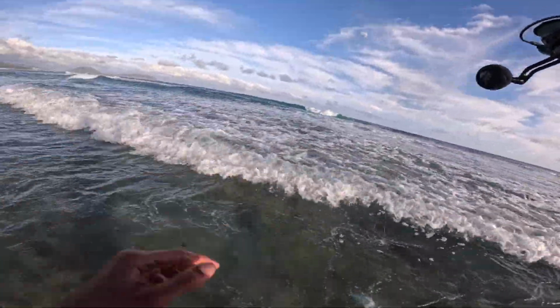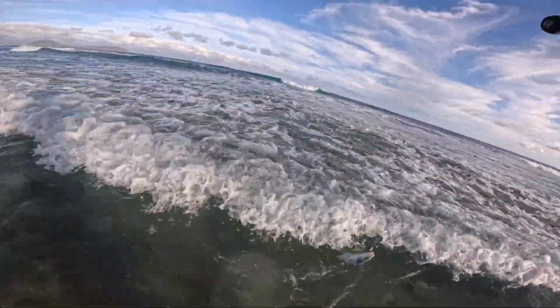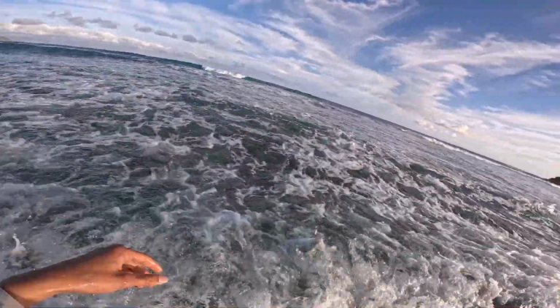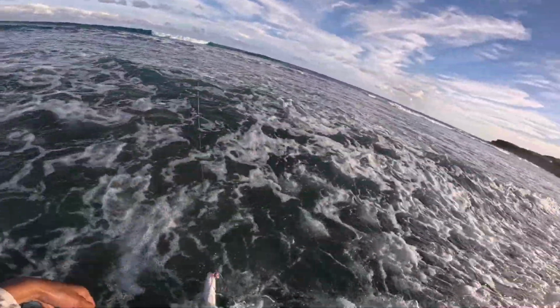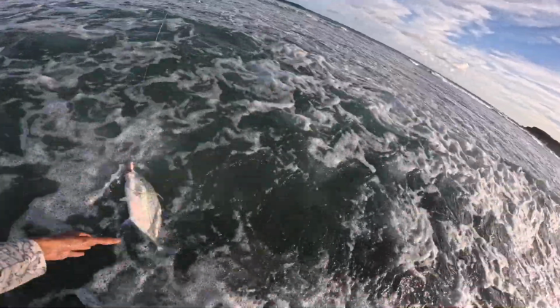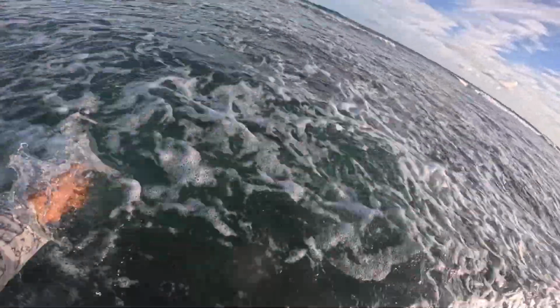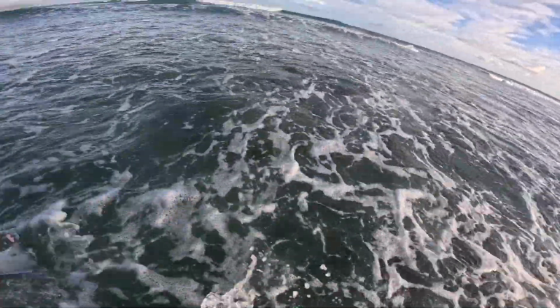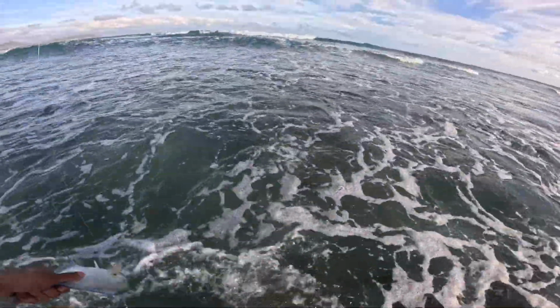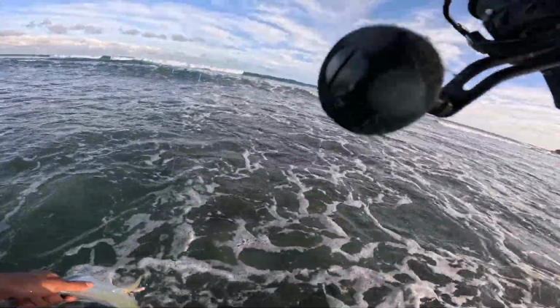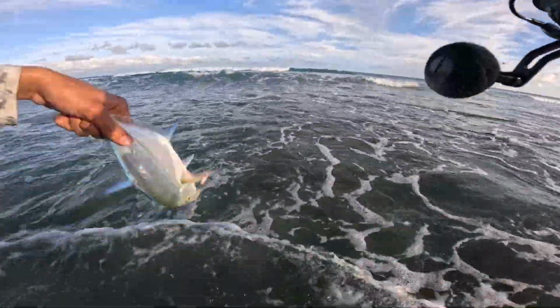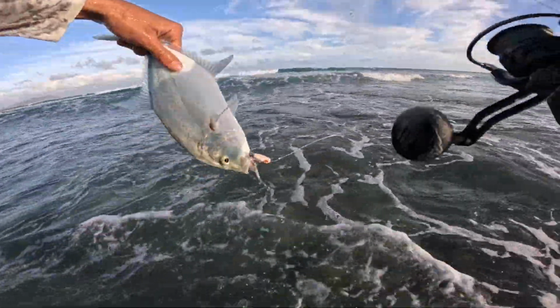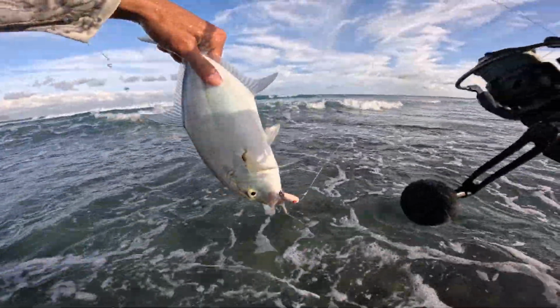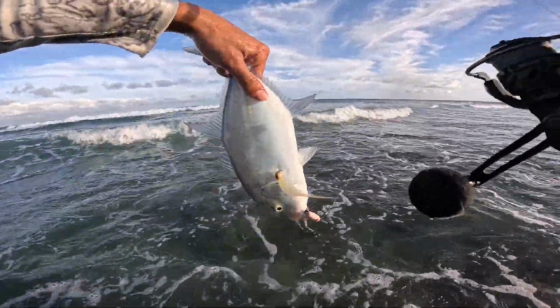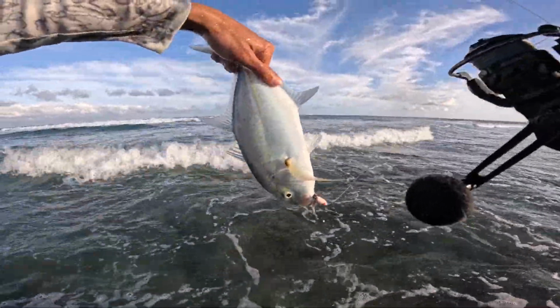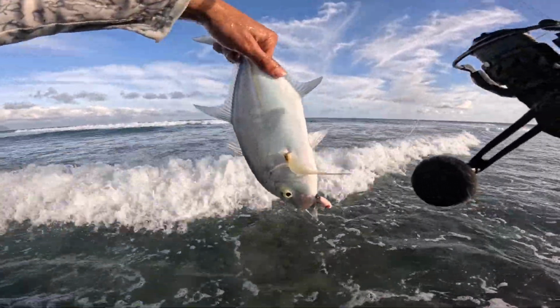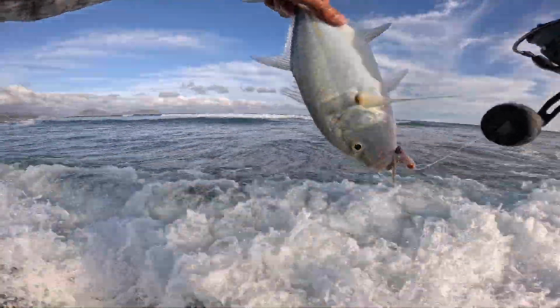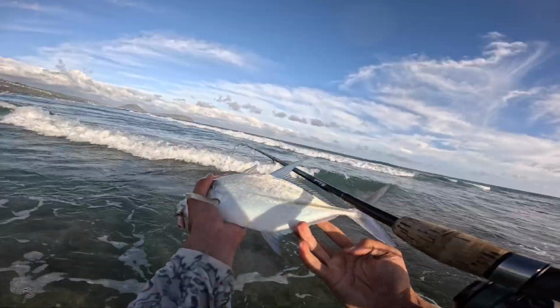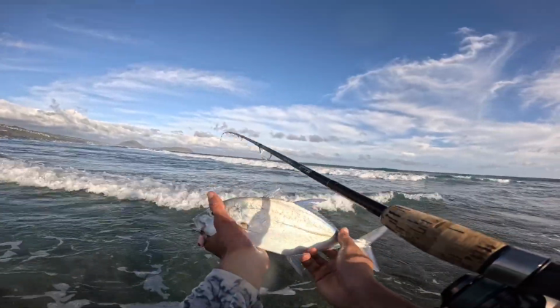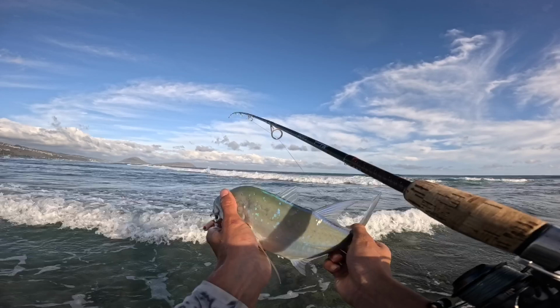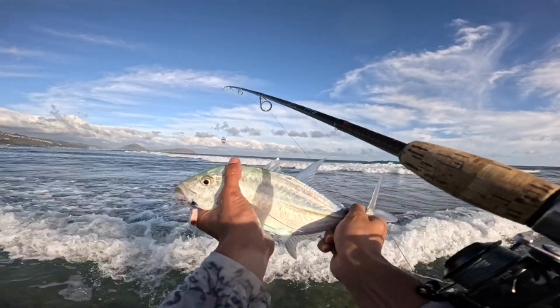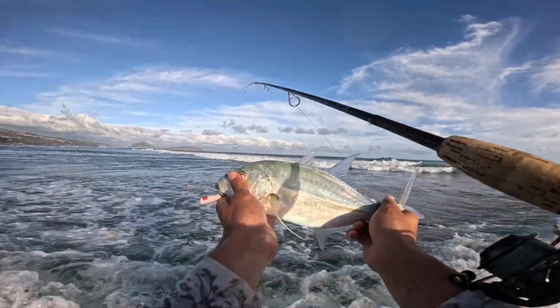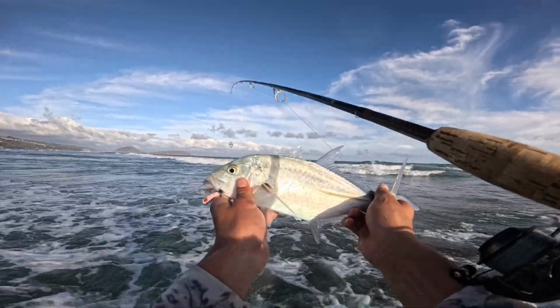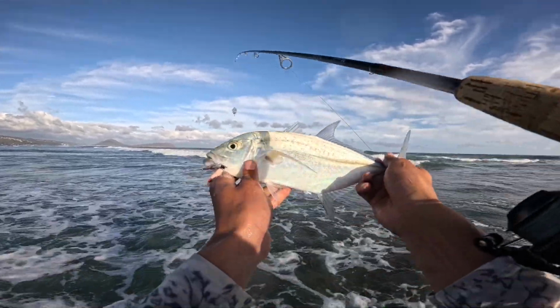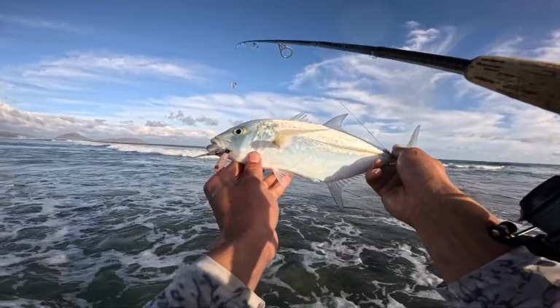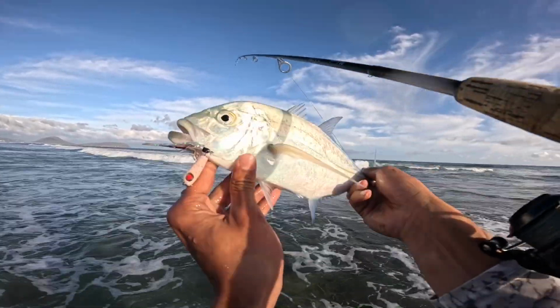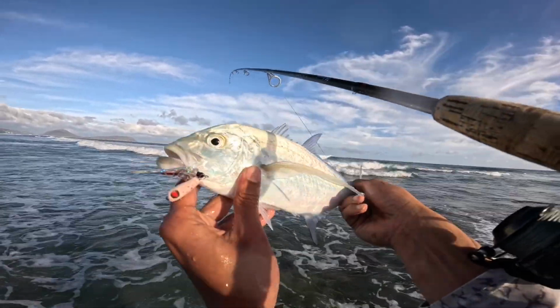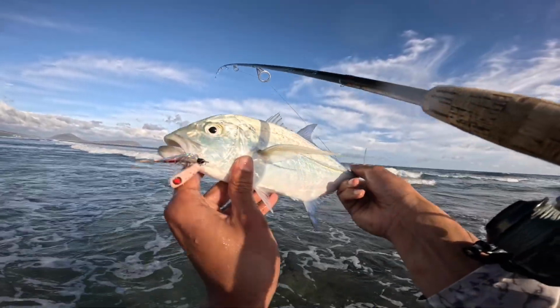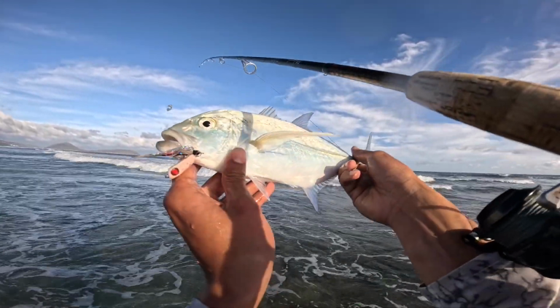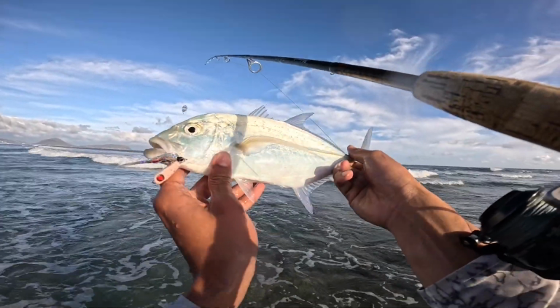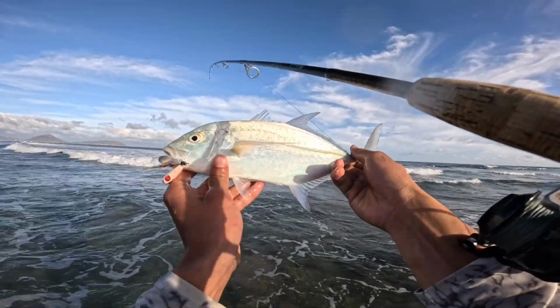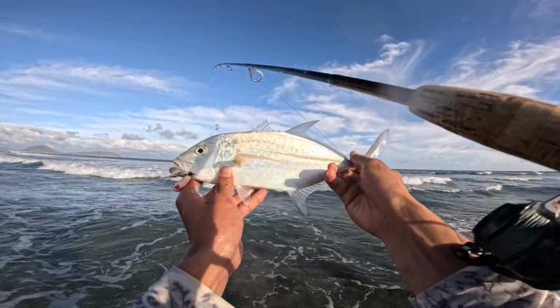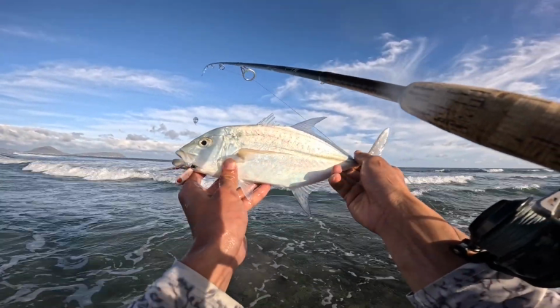Nice little papillor. Yes sir — Mark Y lures, baby Mark Y lures, the baby mullet color. Good stuff baby, good stuff. Nice little scrapper.